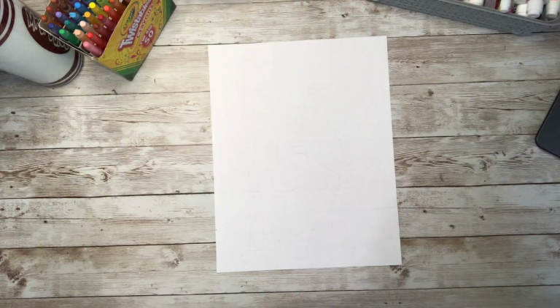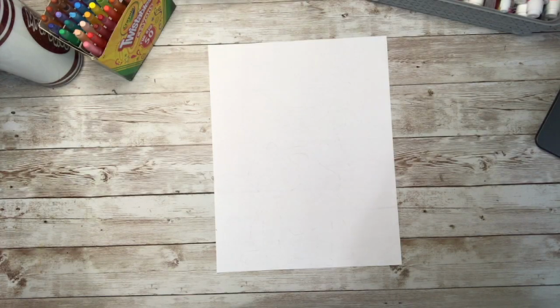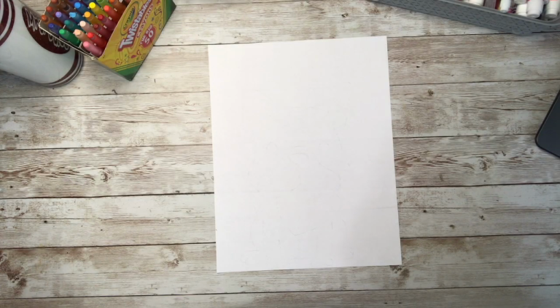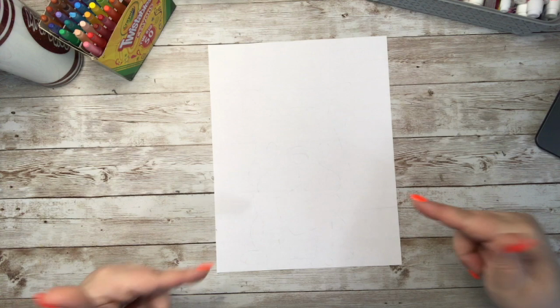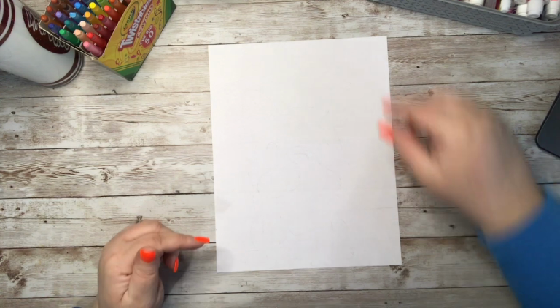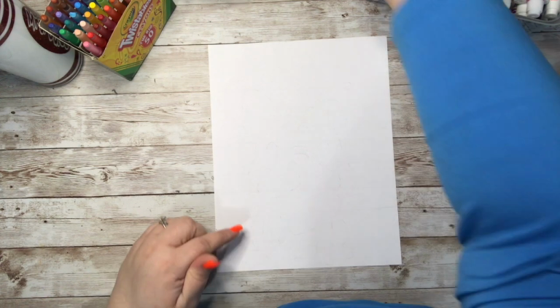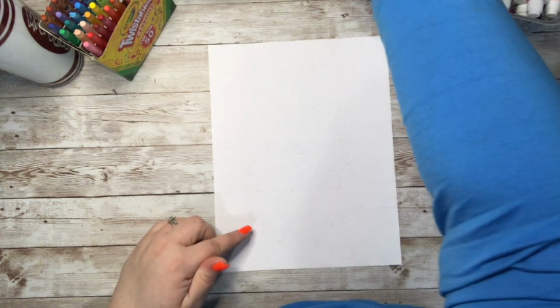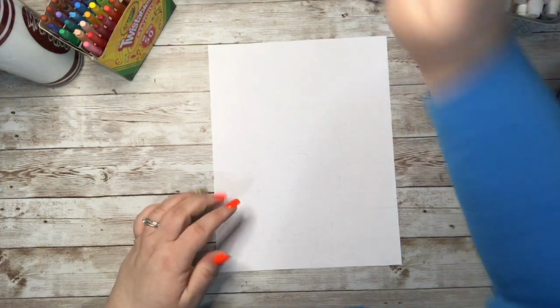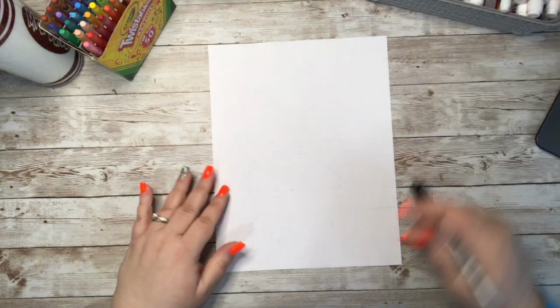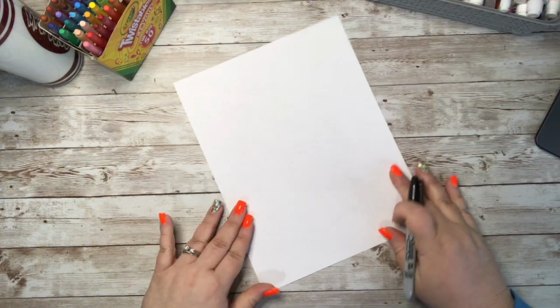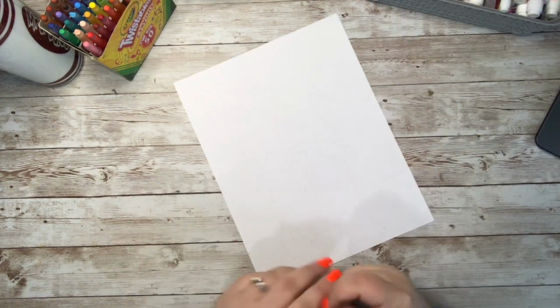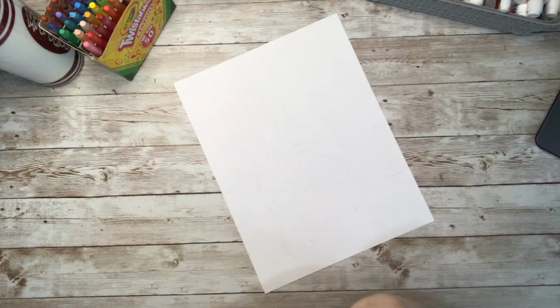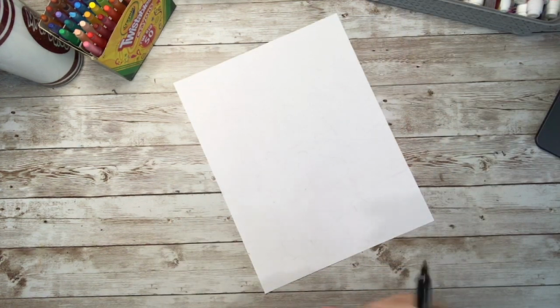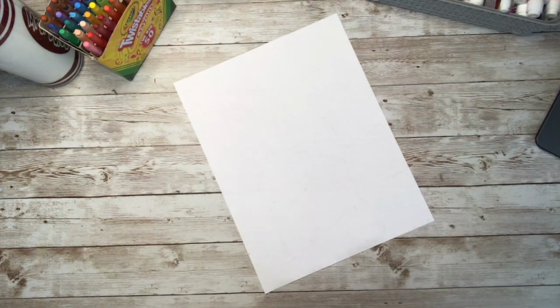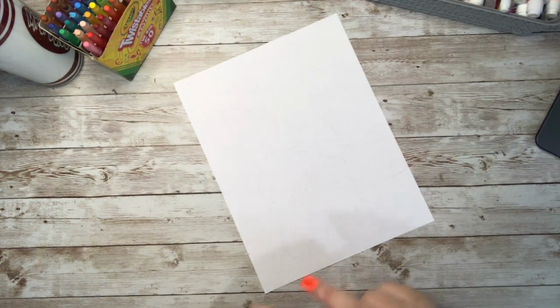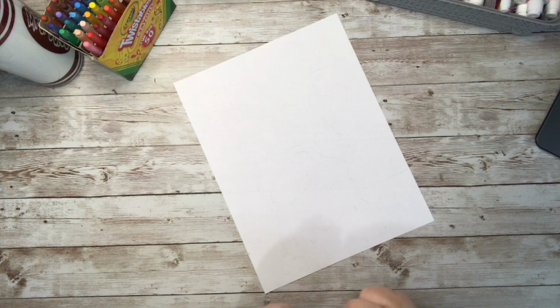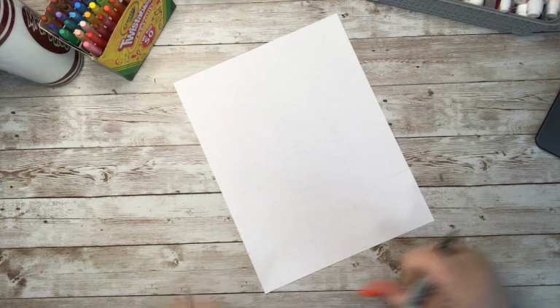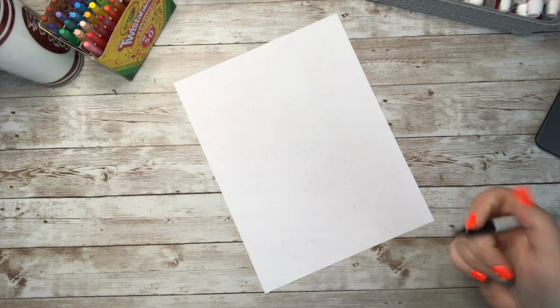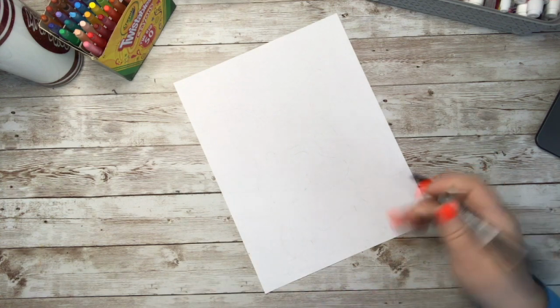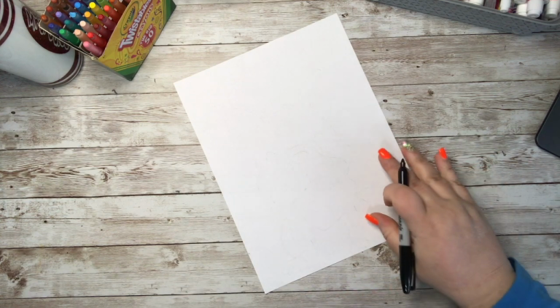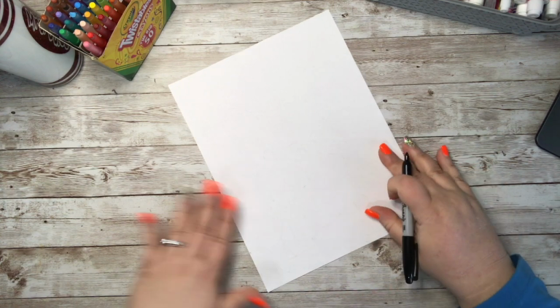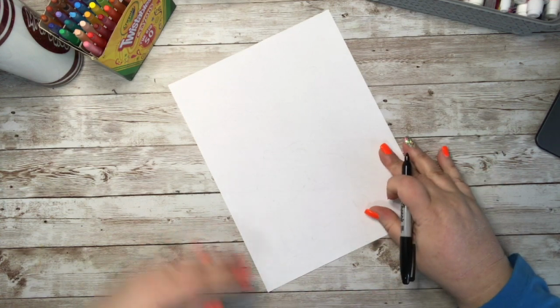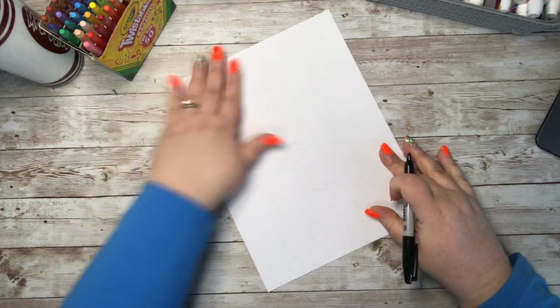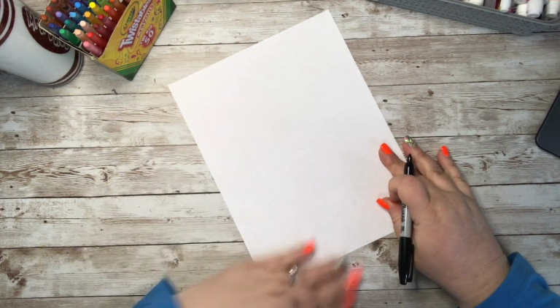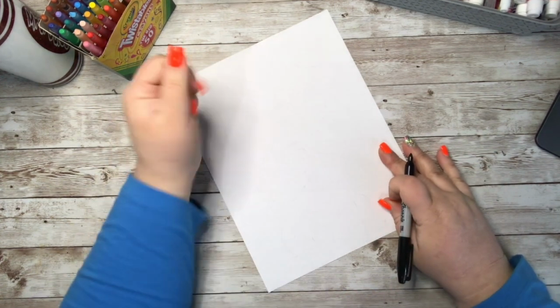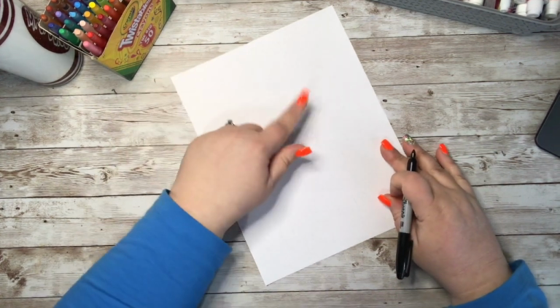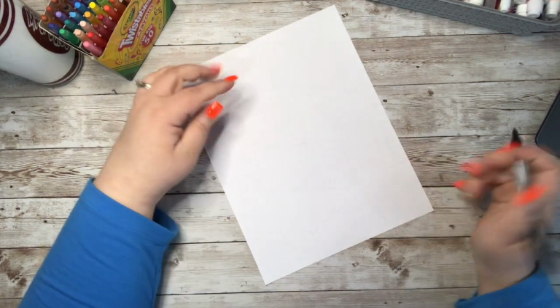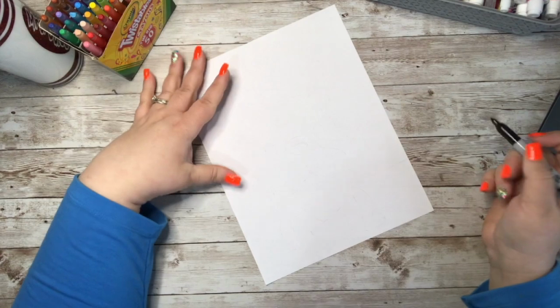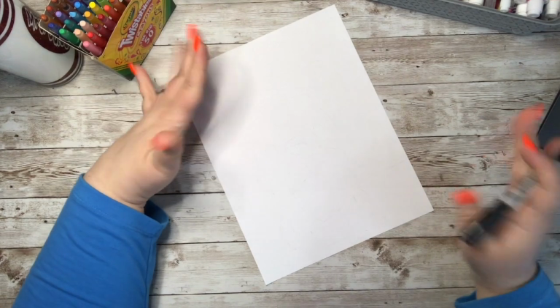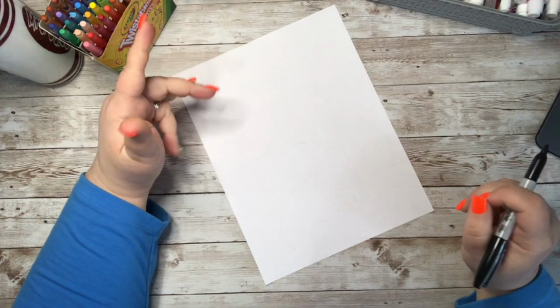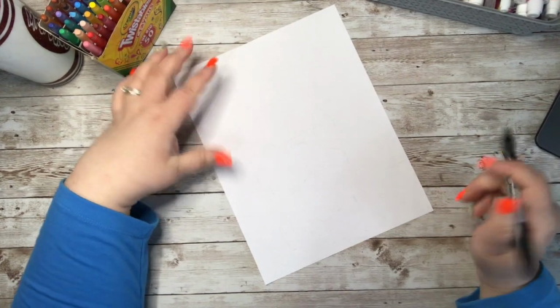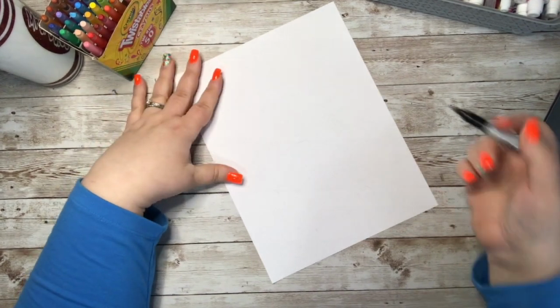We are going to get started on drawing an adorable little French Bulldog. We had quite a few requests to doodle a little French Bulldog, so we are going to go ahead and draw him today.